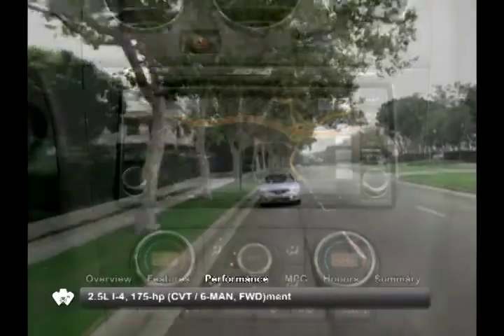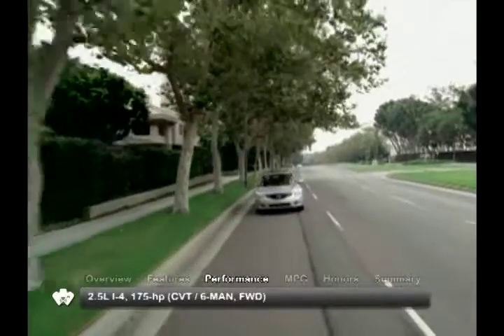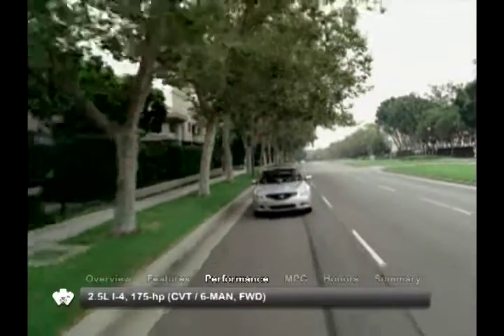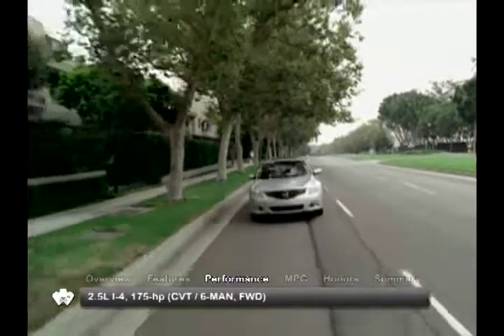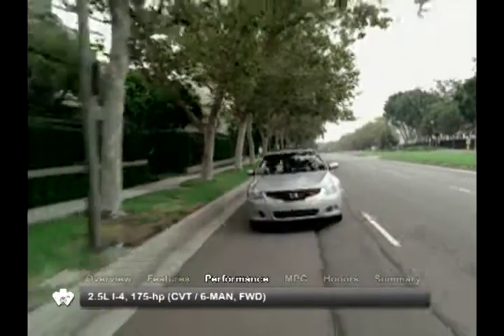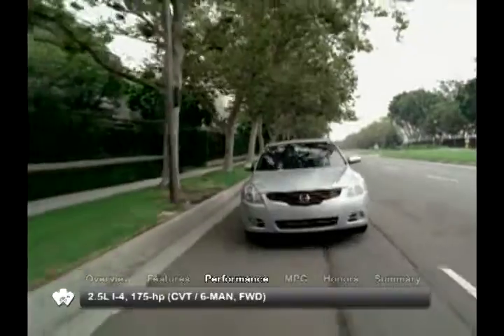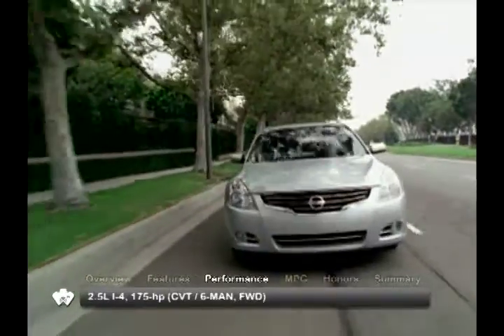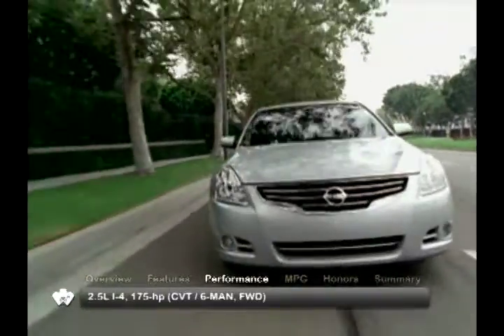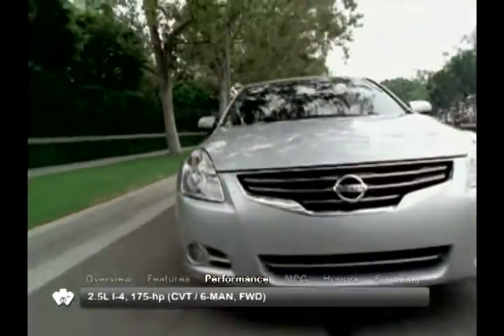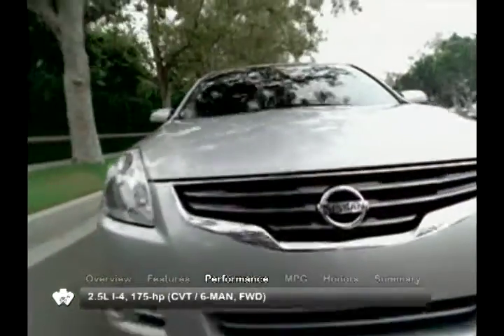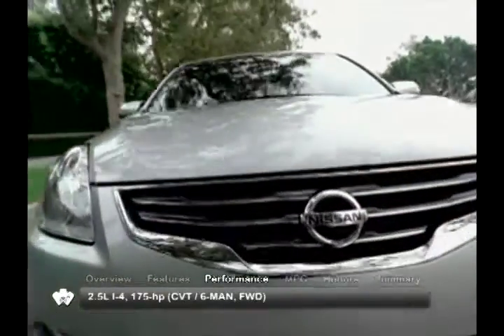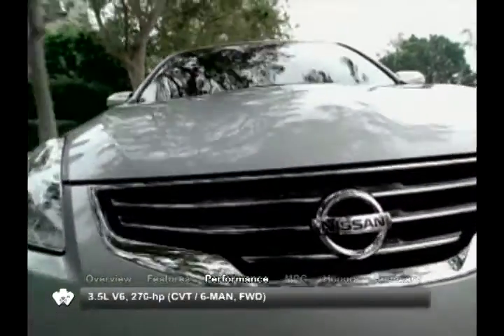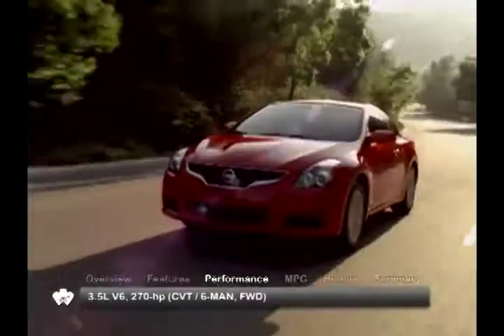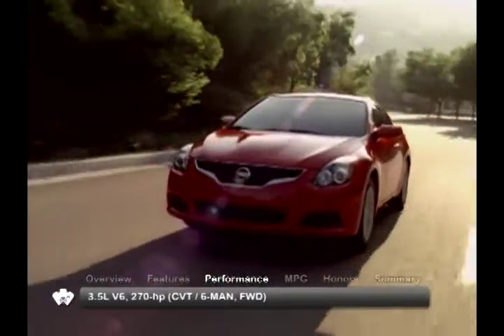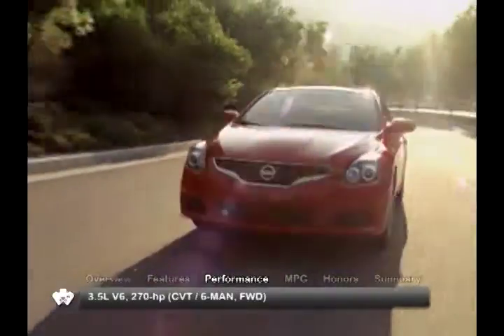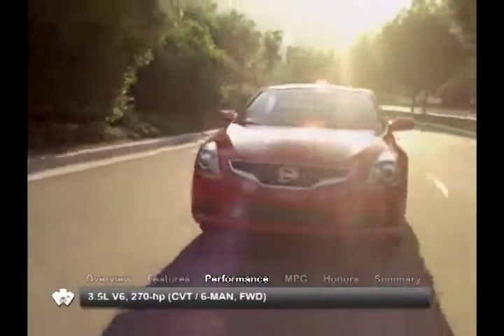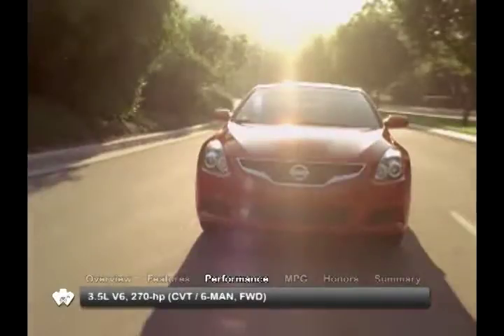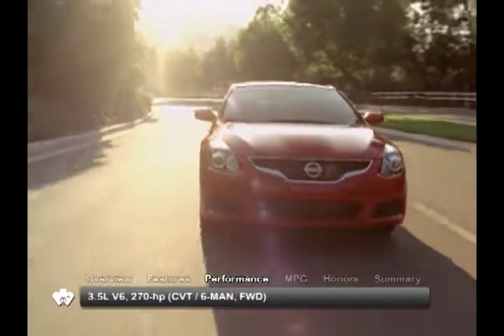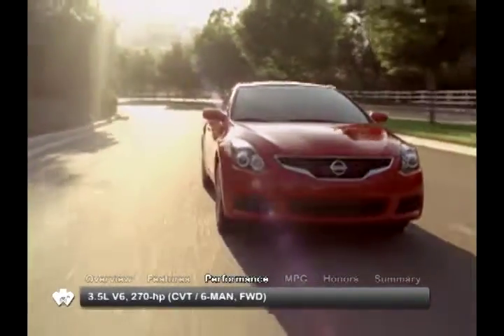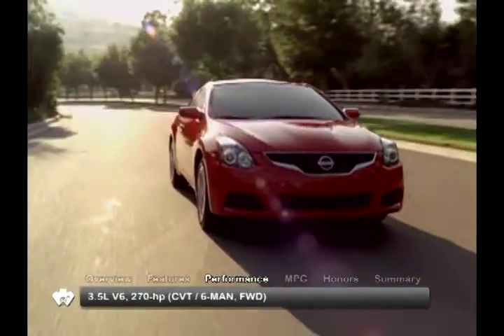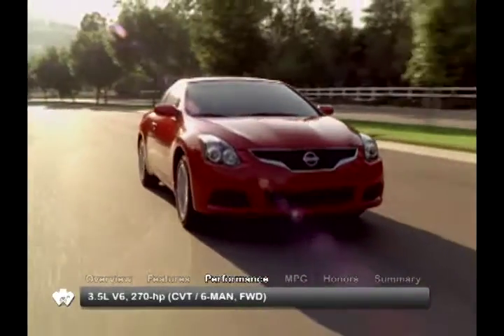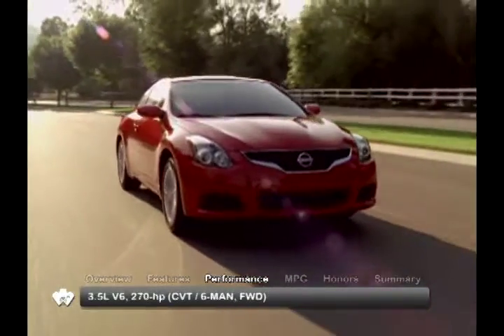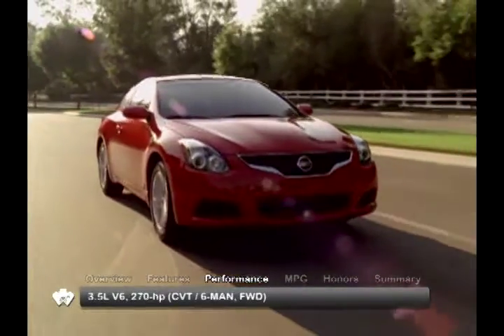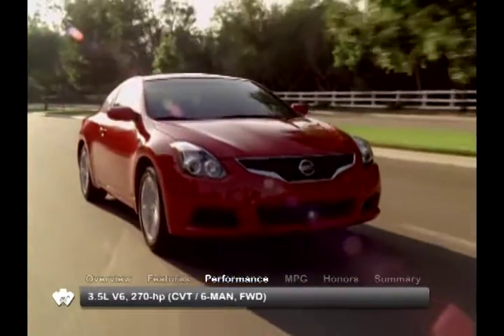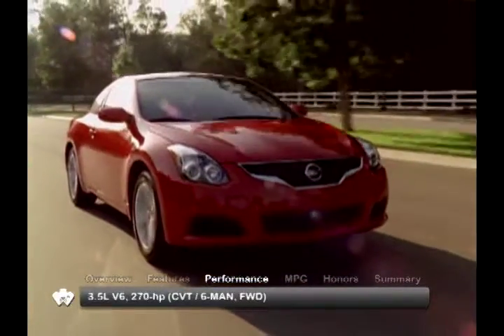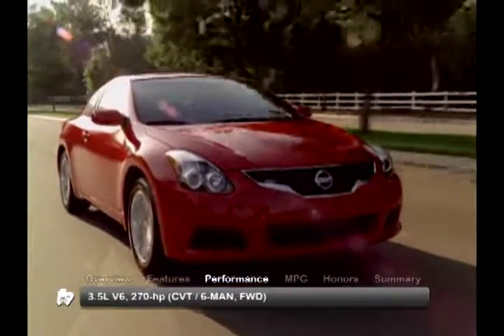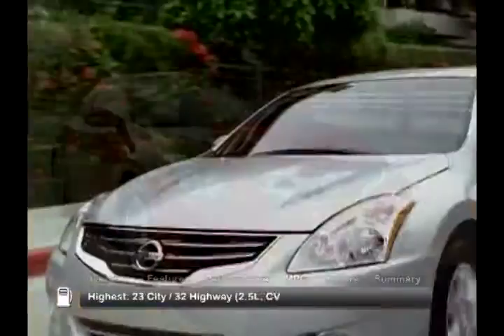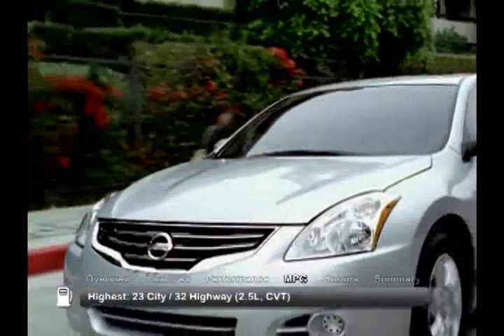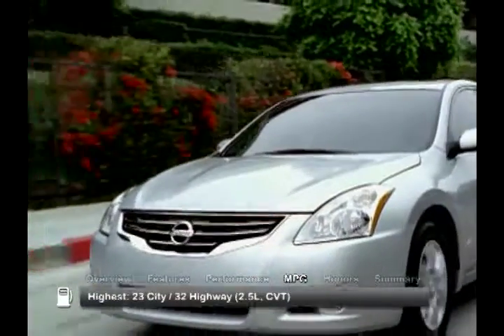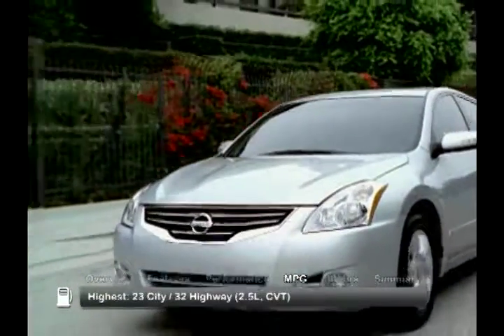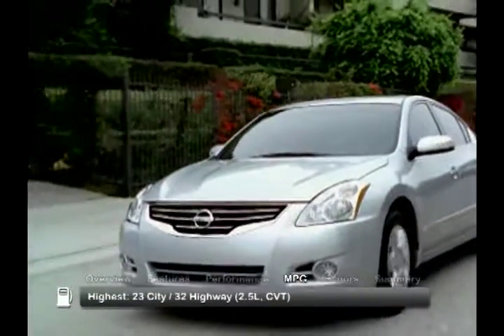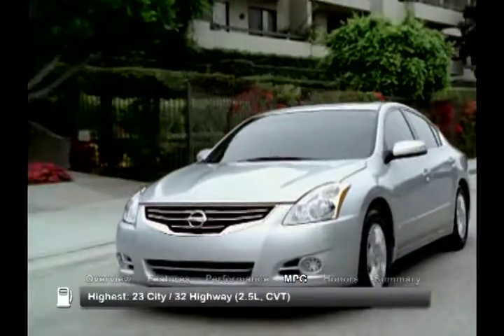The 2010 Nissan Altima is powered by either a 2.5-liter inline four-cylinder engine or a 3.5-liter V6, both offered with a continuously variable transmission or a six-speed manual. Here are the highest and lowest estimates for fuel economy.